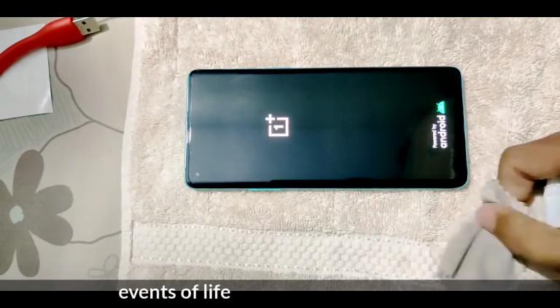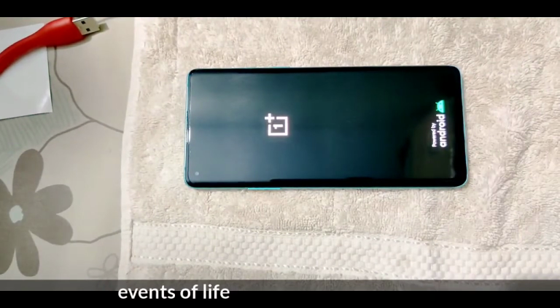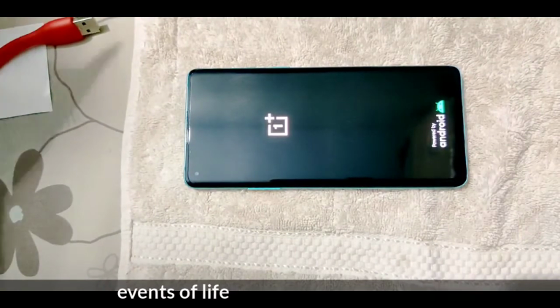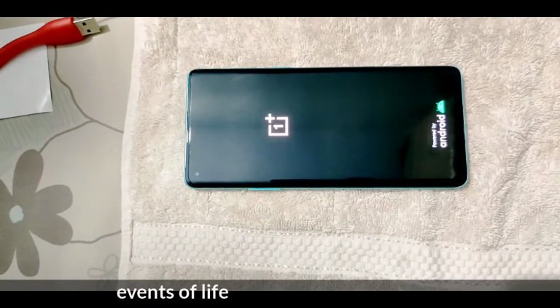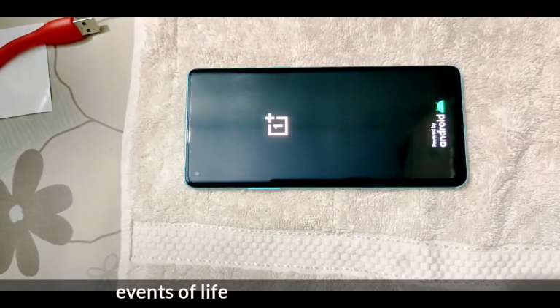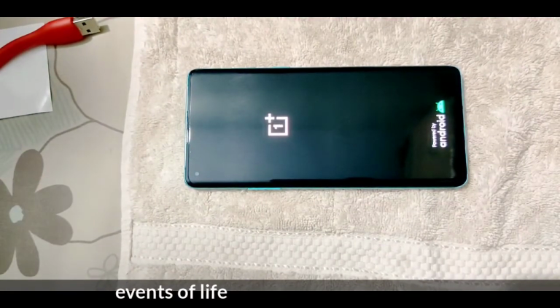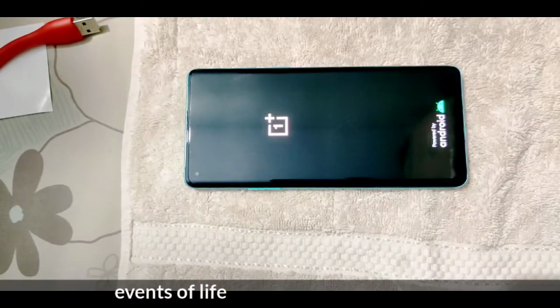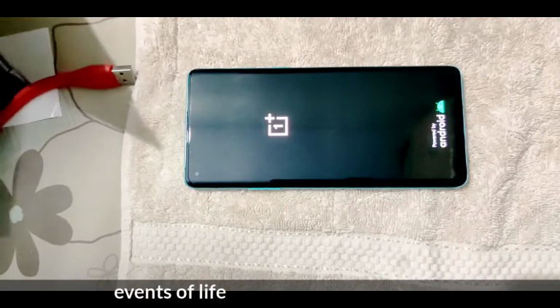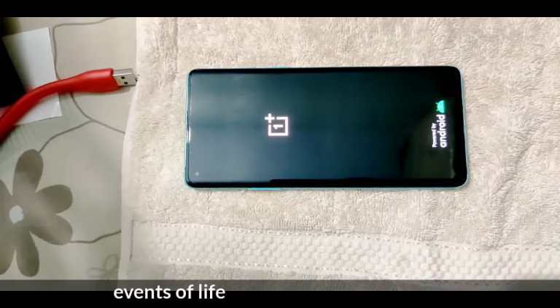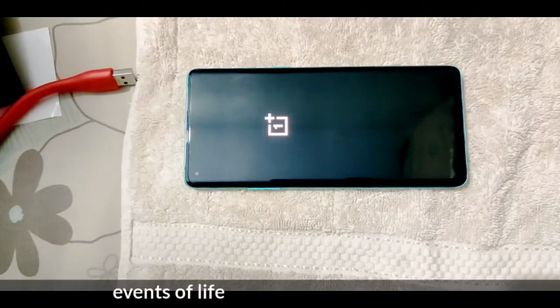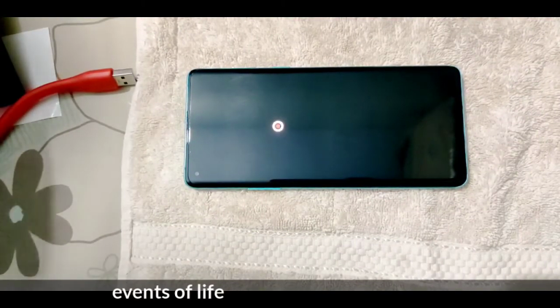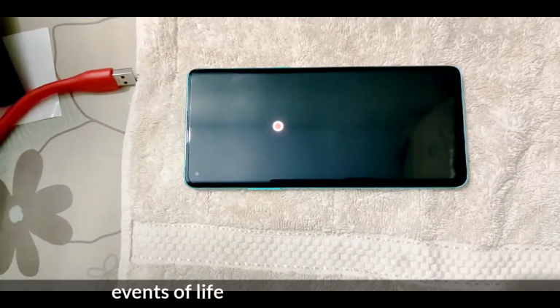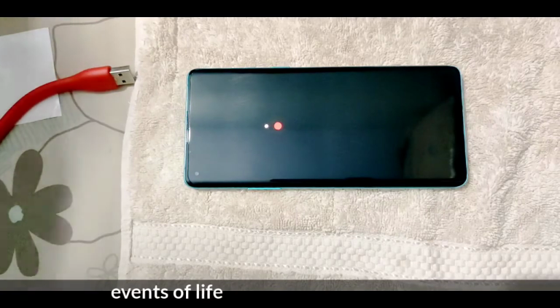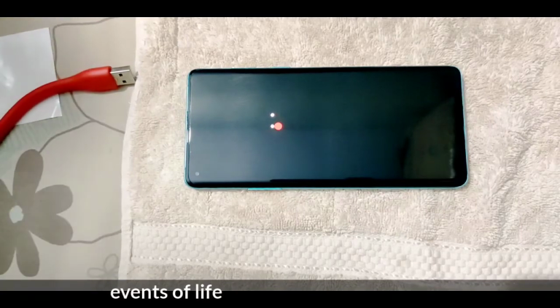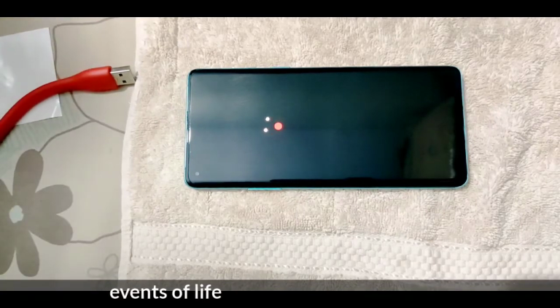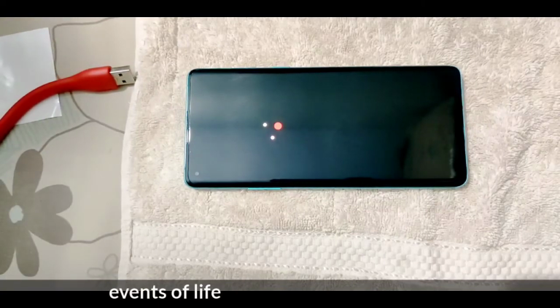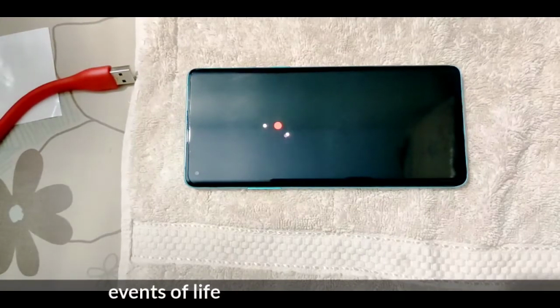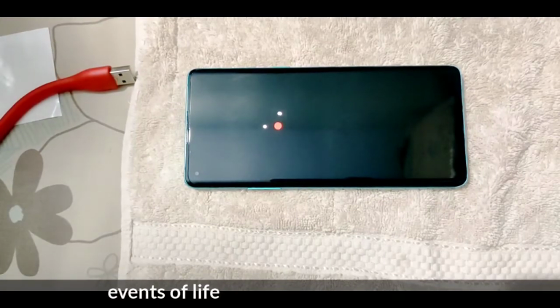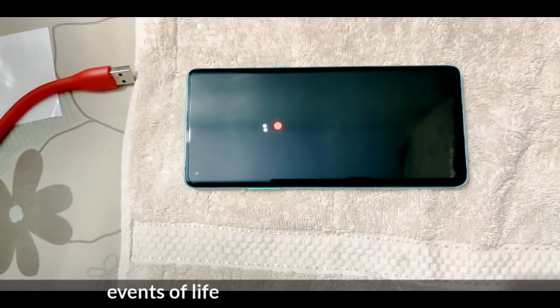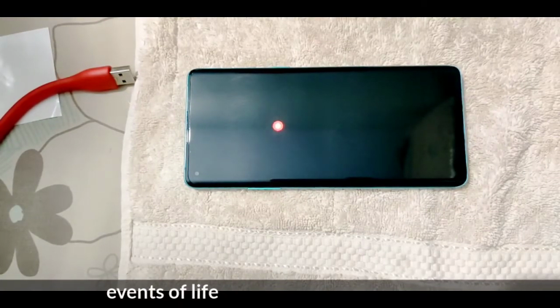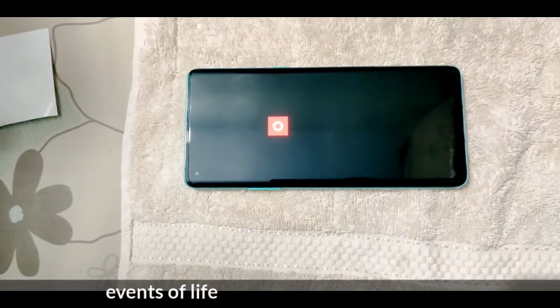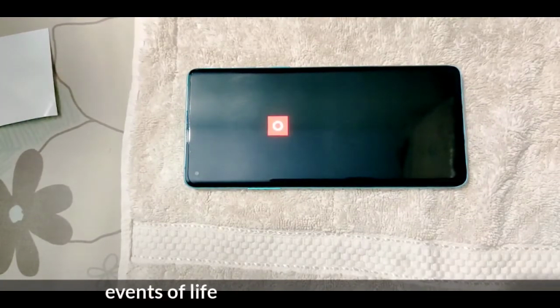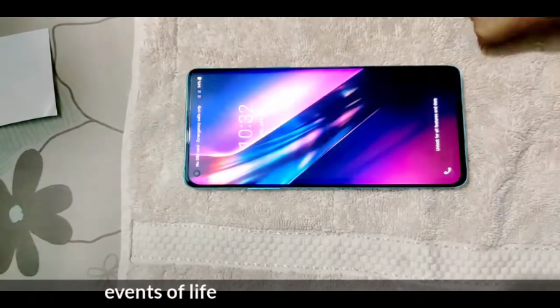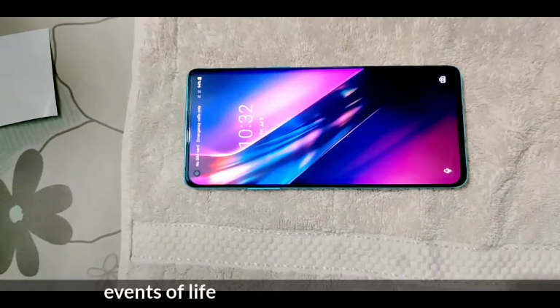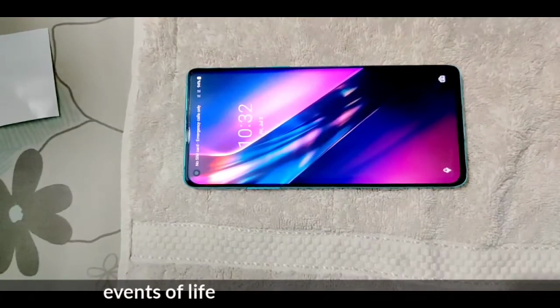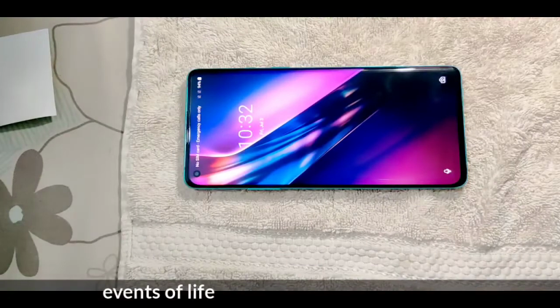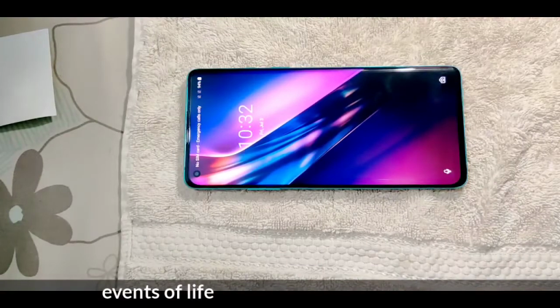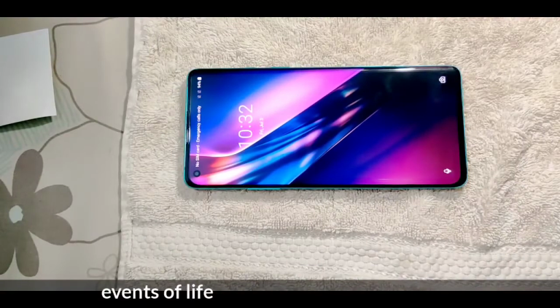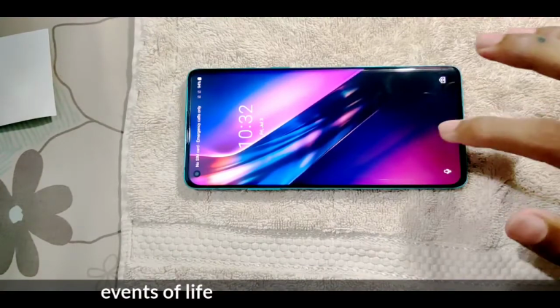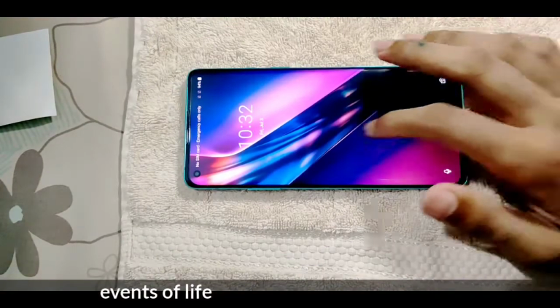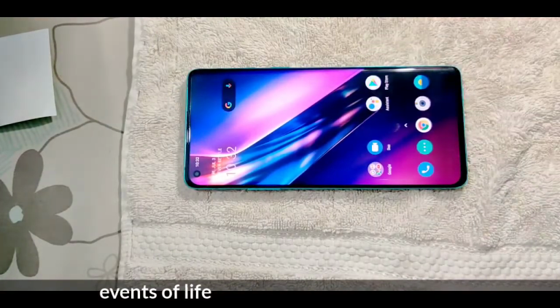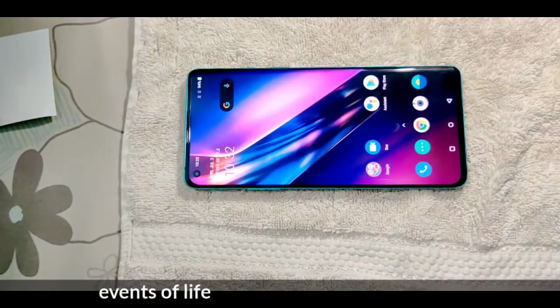Now let's cover the card. I recommend it for you to do this at nighttime. You can use the phone for nighttime.